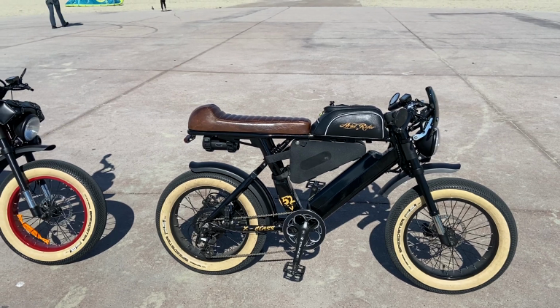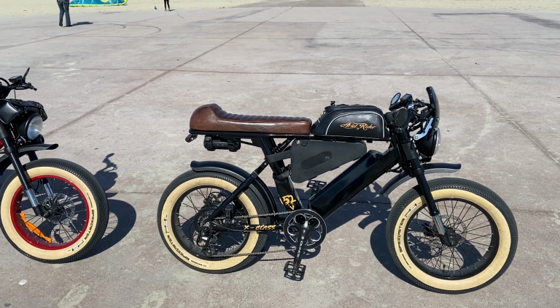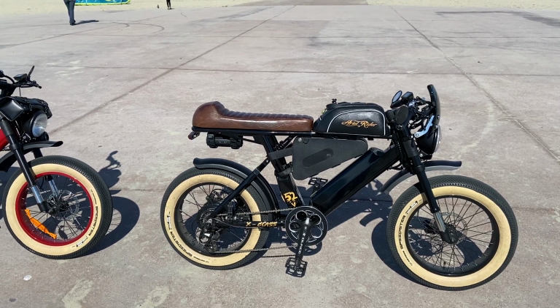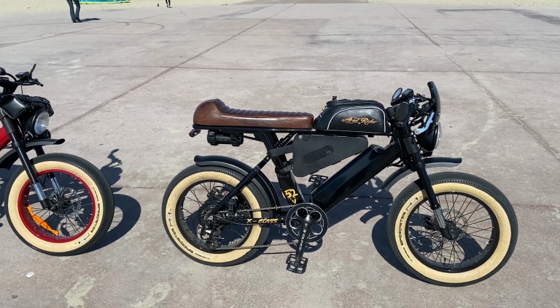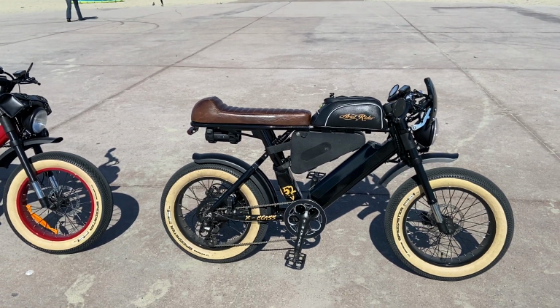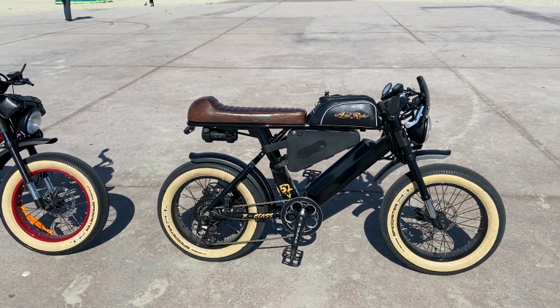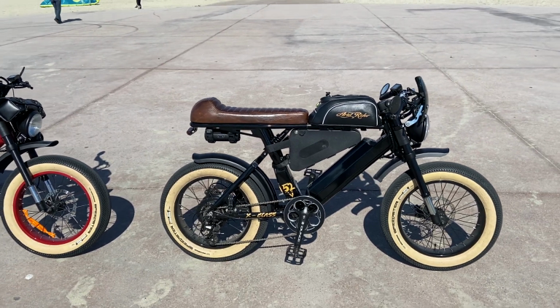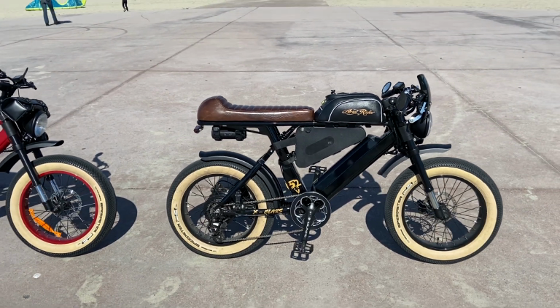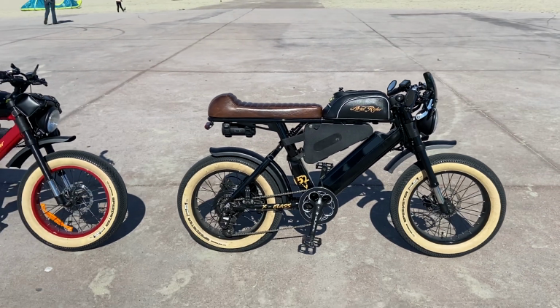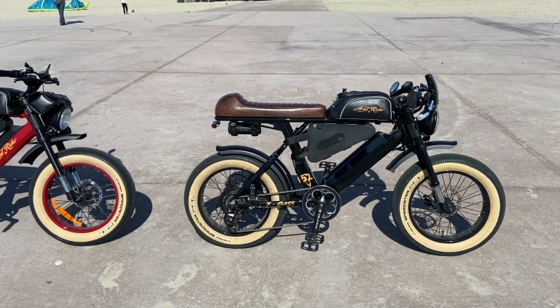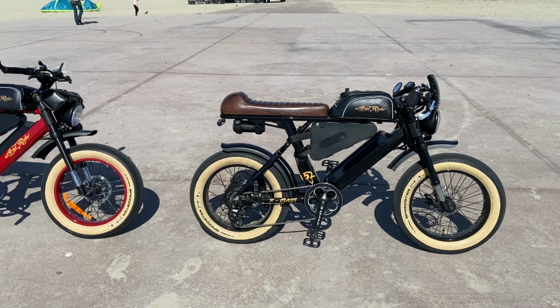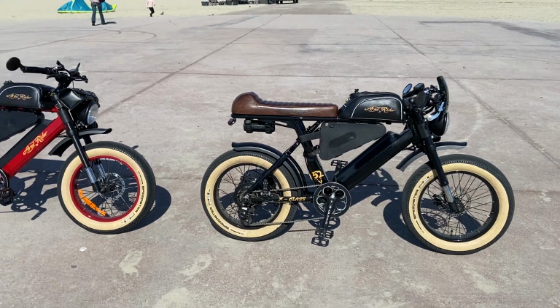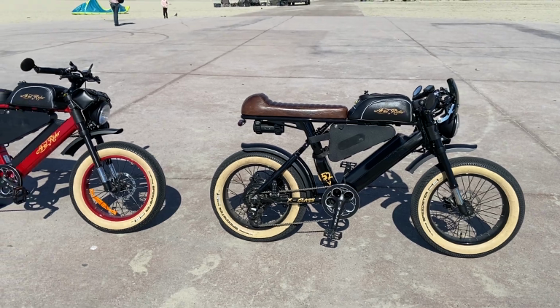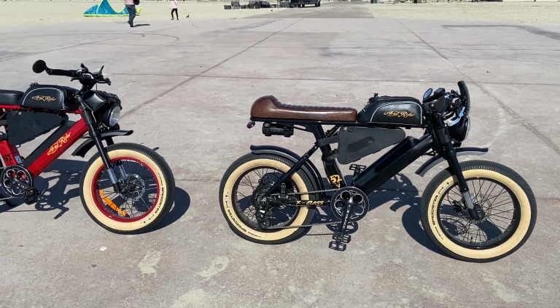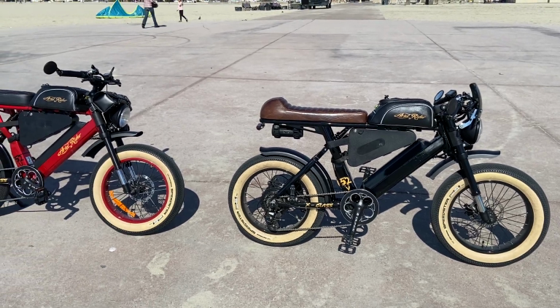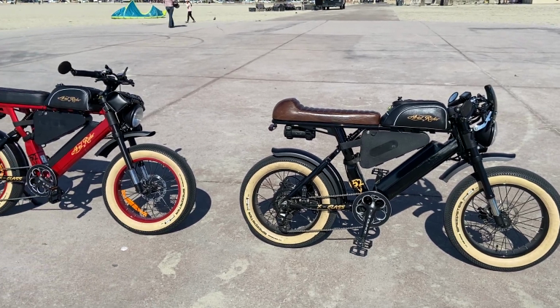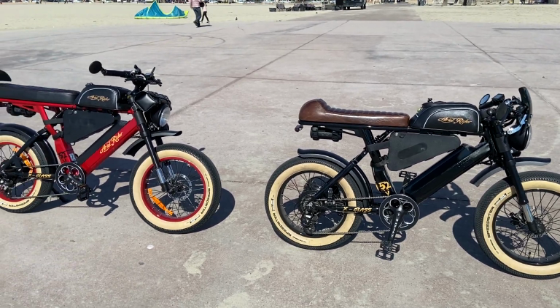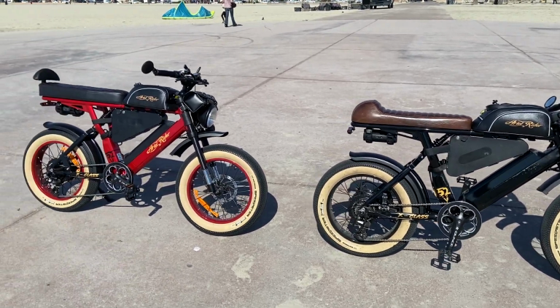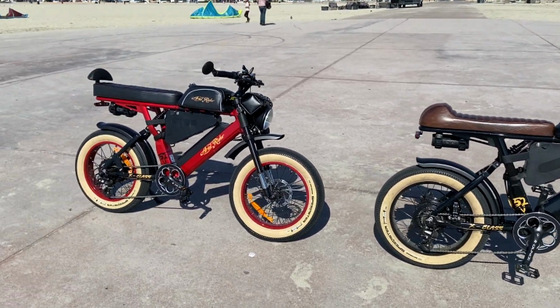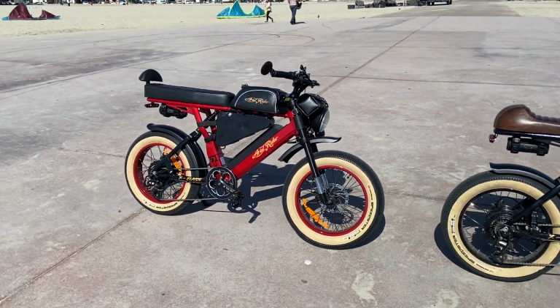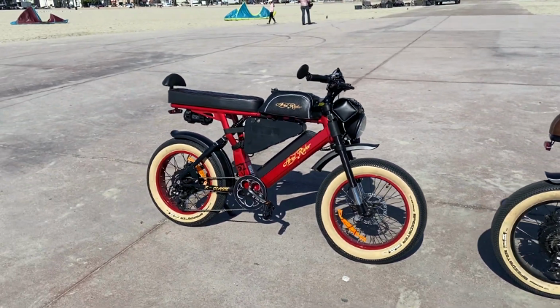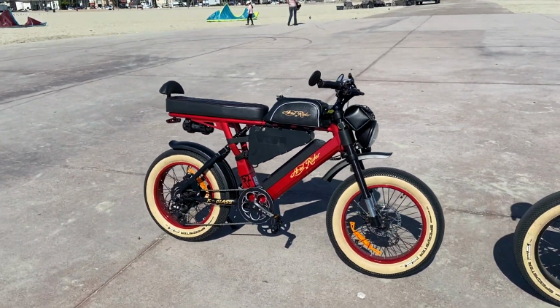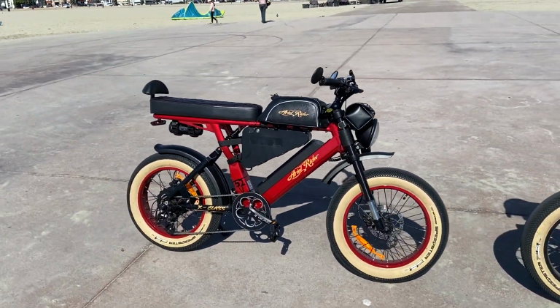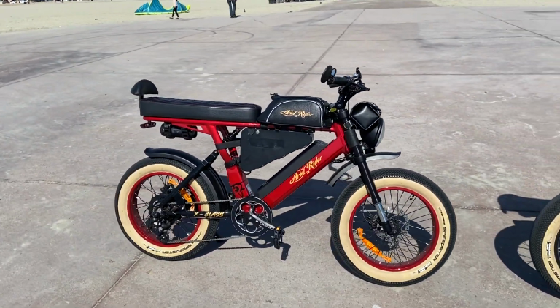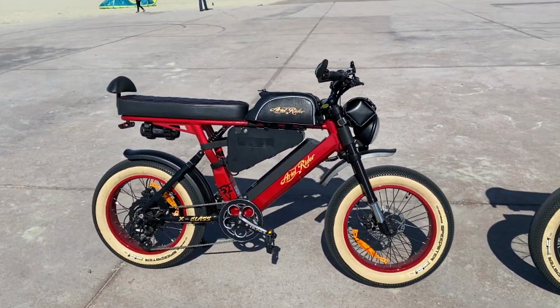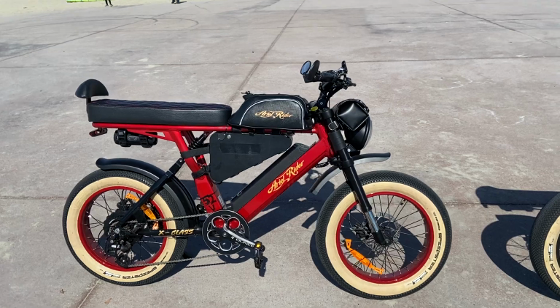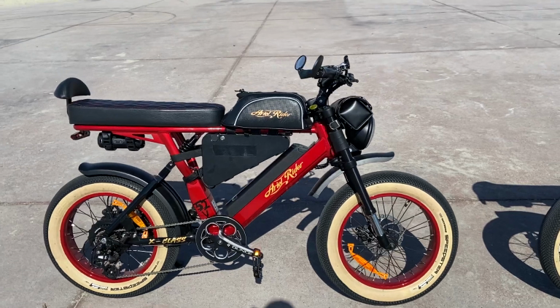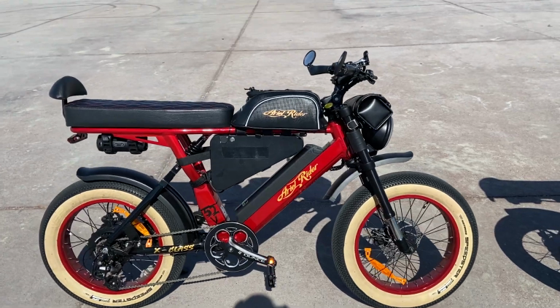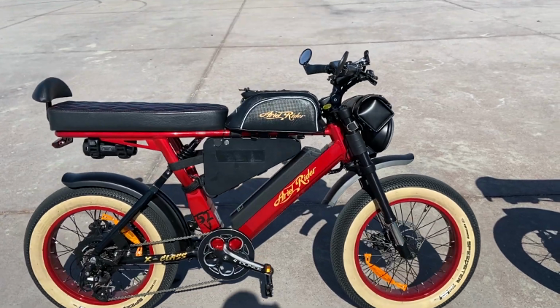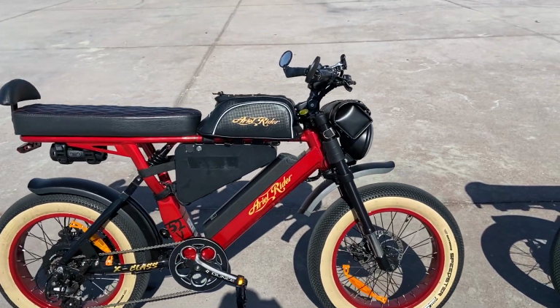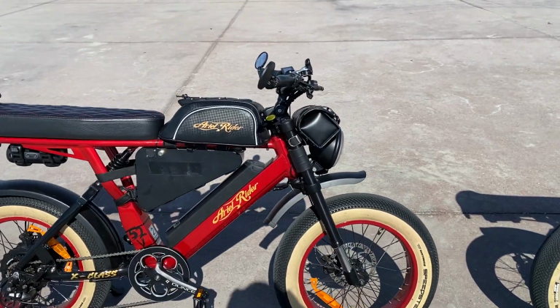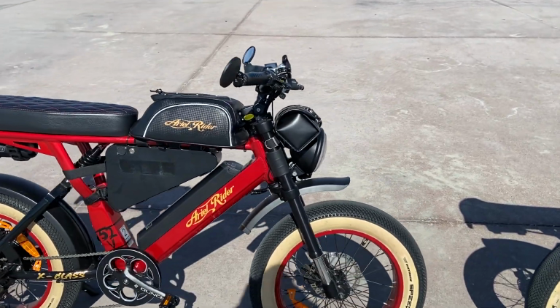All right, electric family, here's another video. I'm posting this one because I have not really showcased my wife's bike yet, so you guys can take a good look at it.